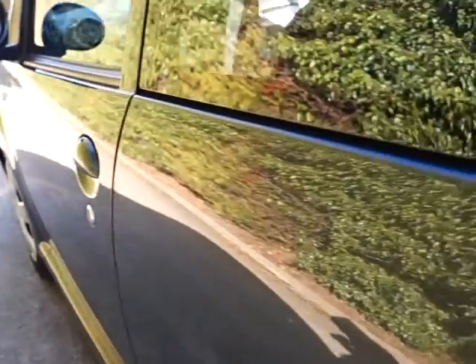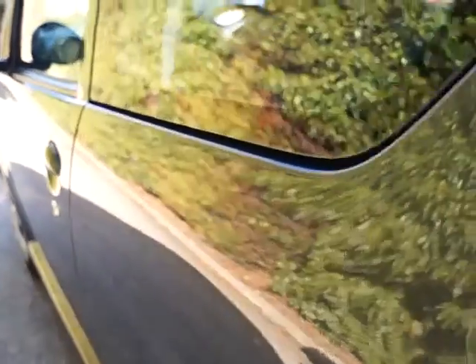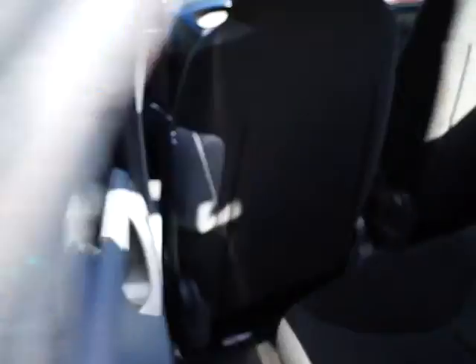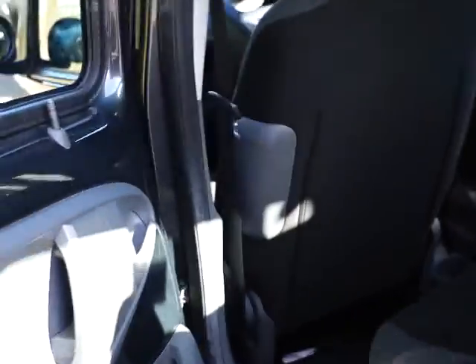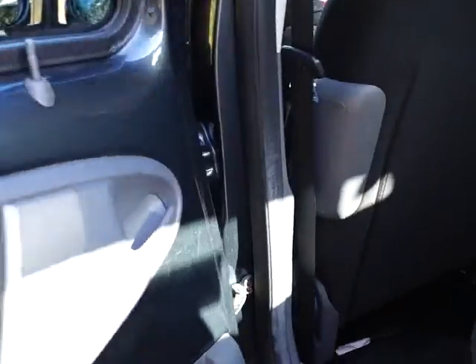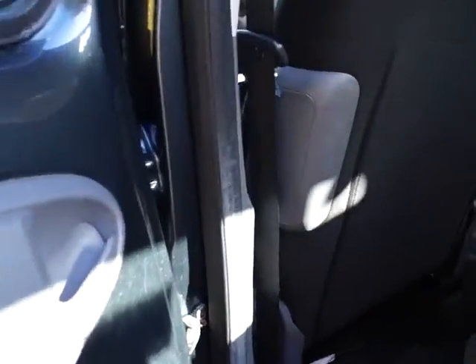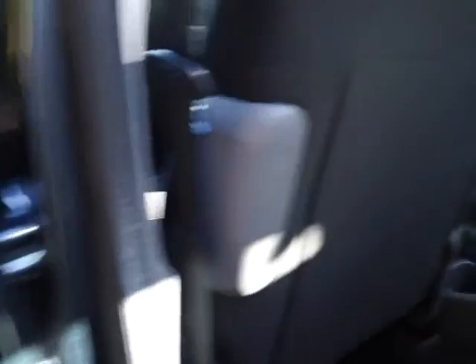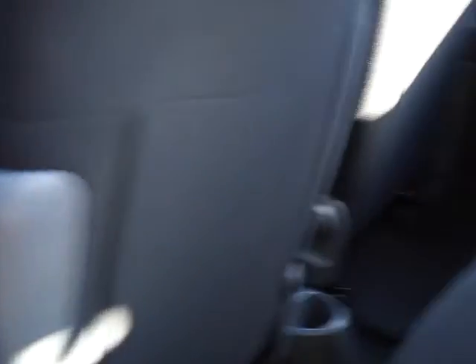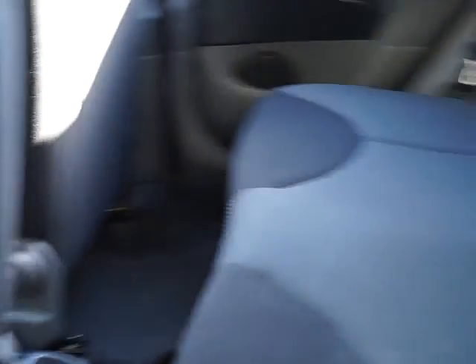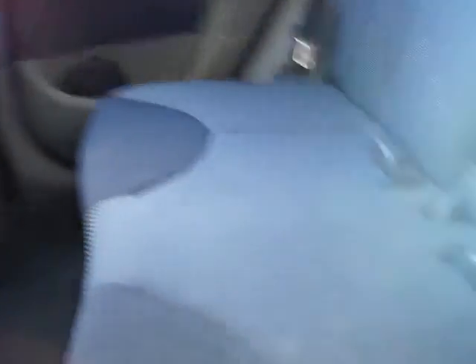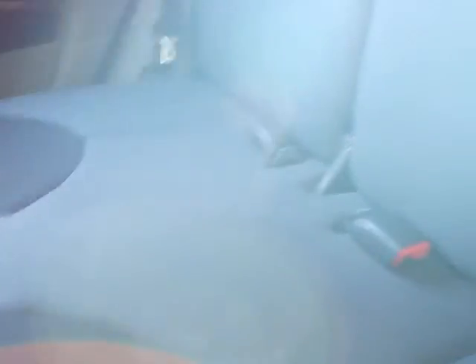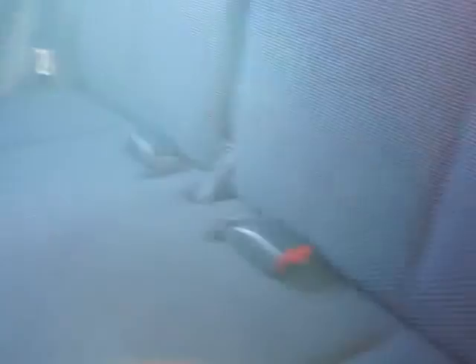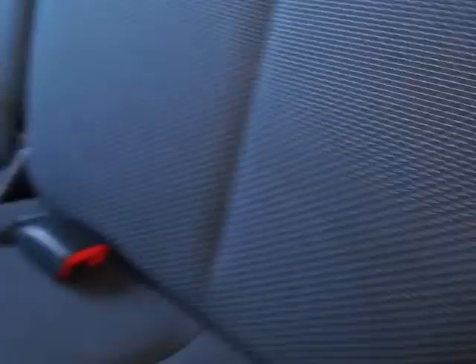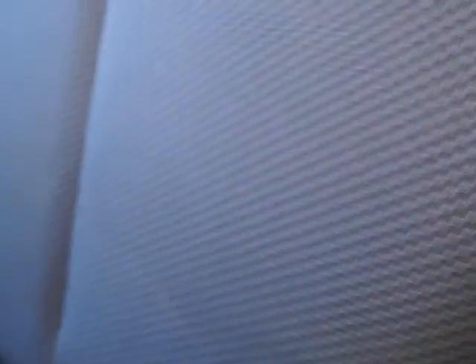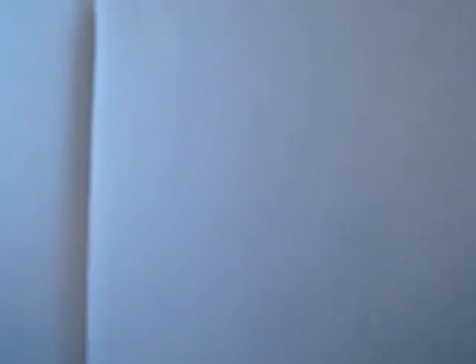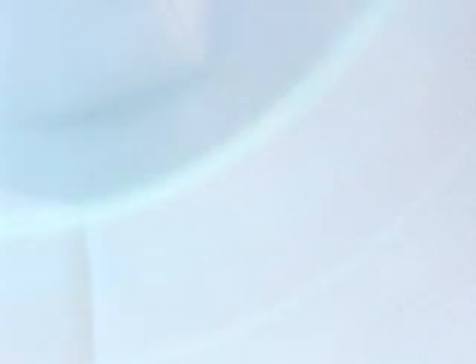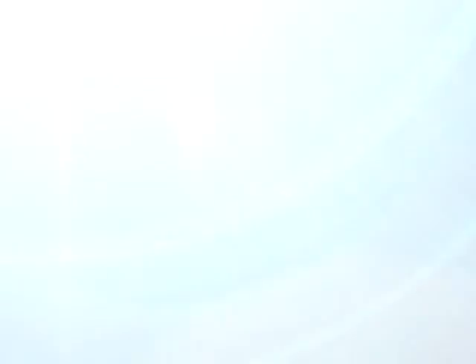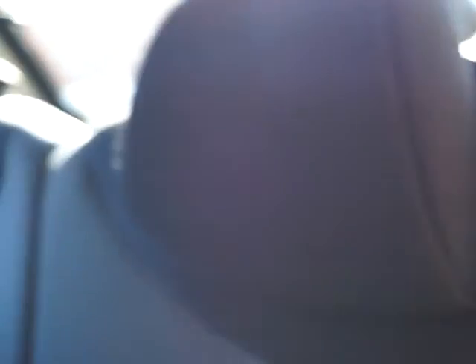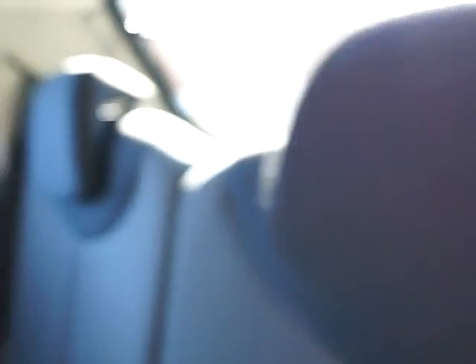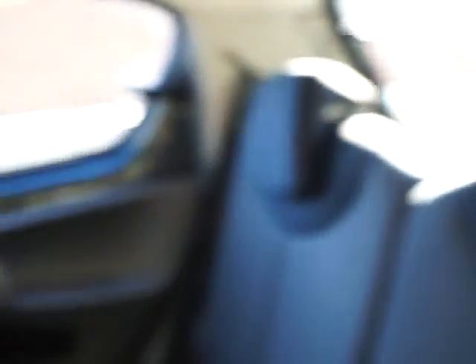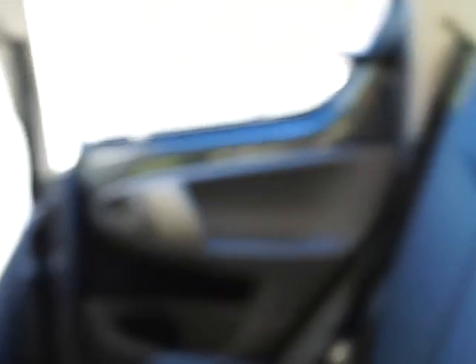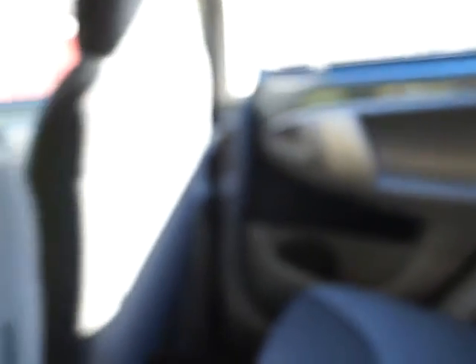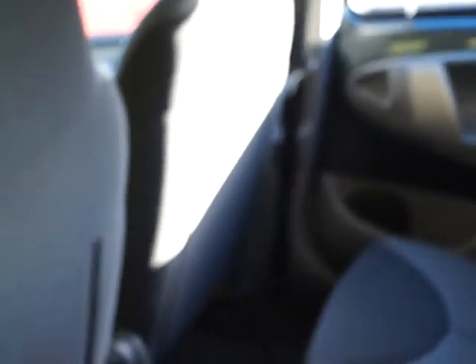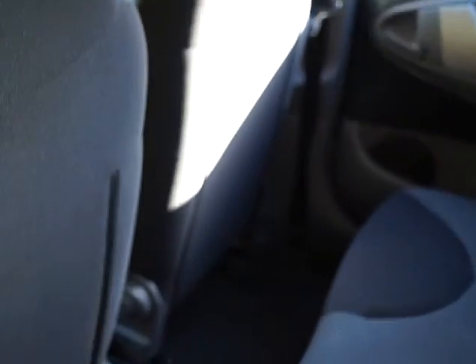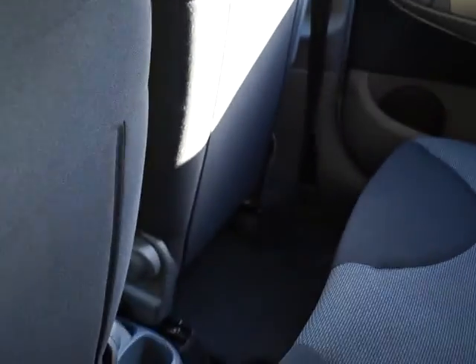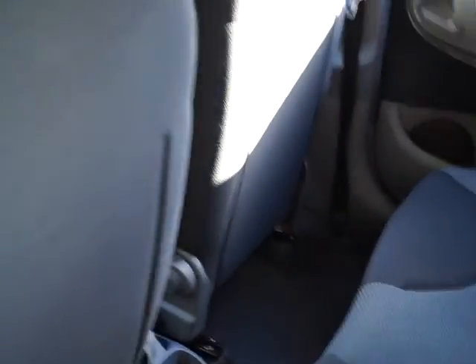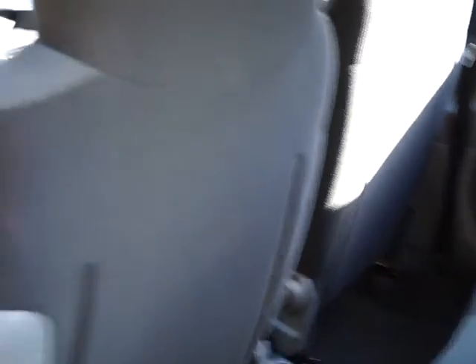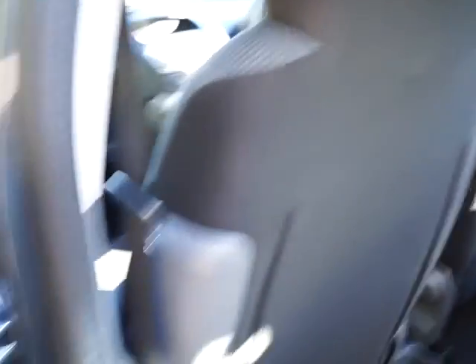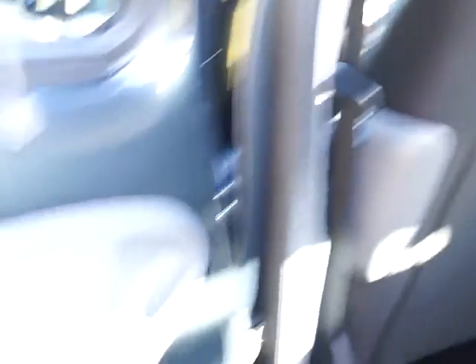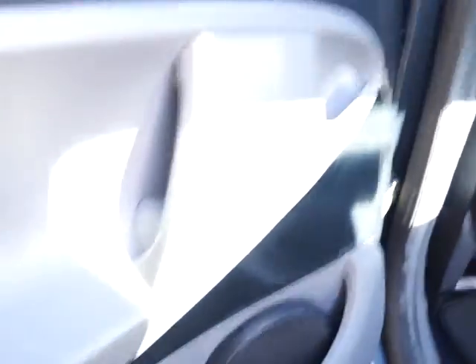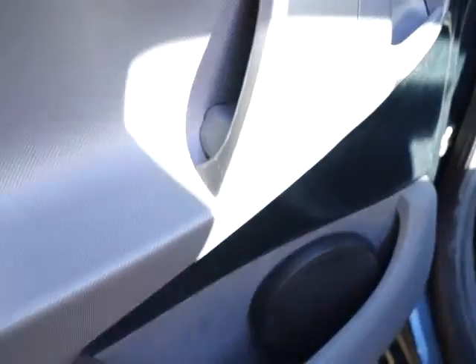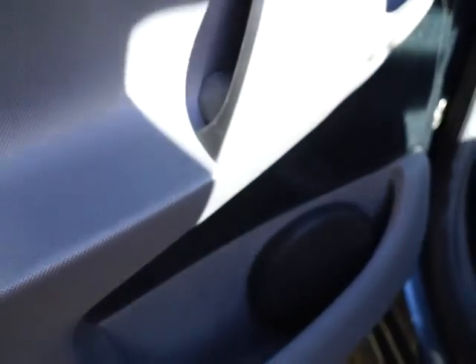In the back, two full-size seats with seatbelts and headrests. As you can see there's plenty of legroom and storage in both rear doors.